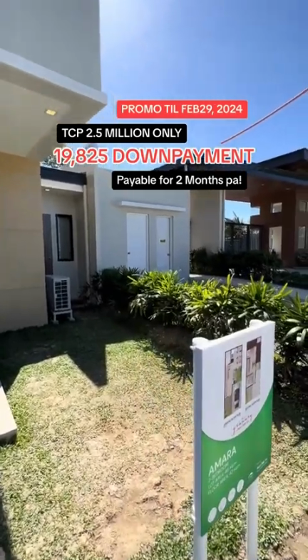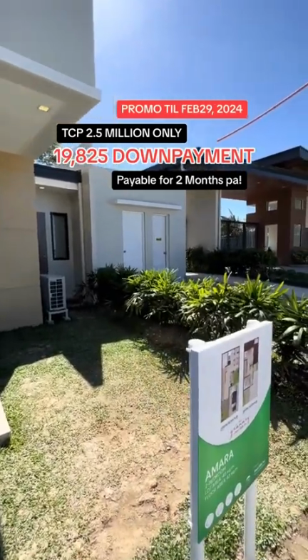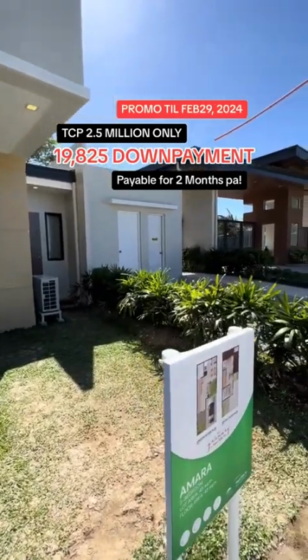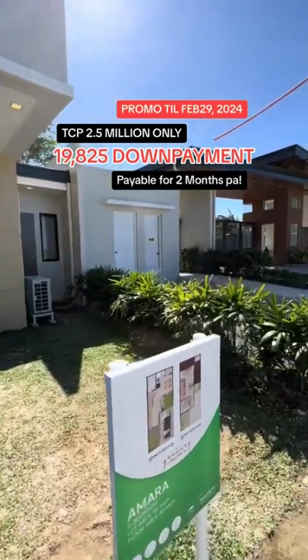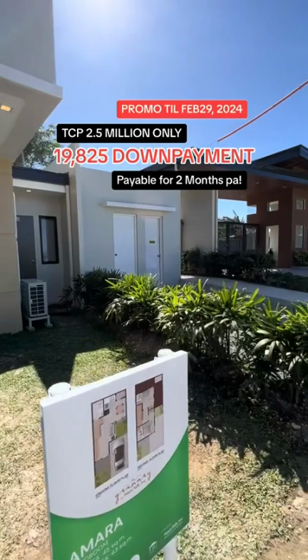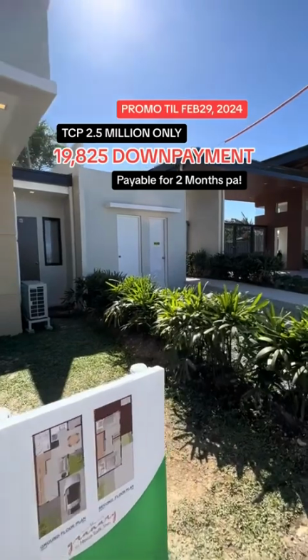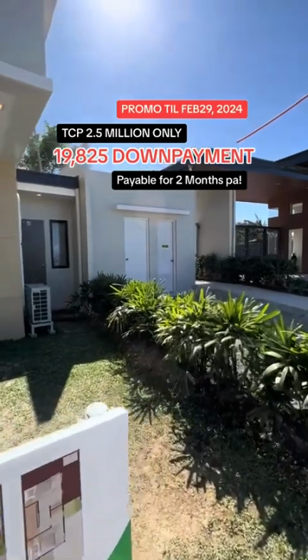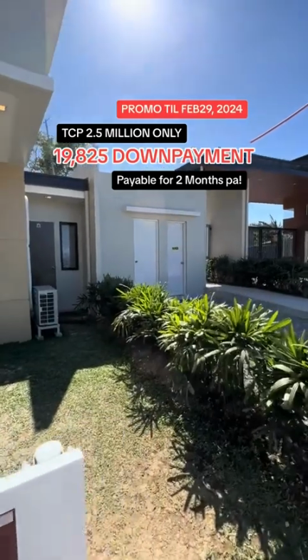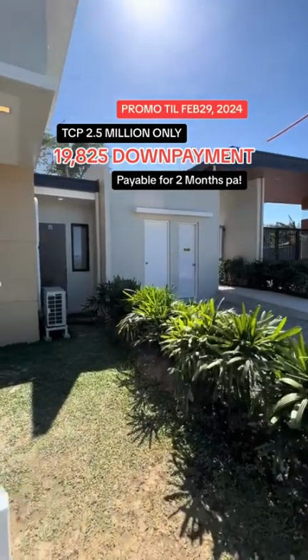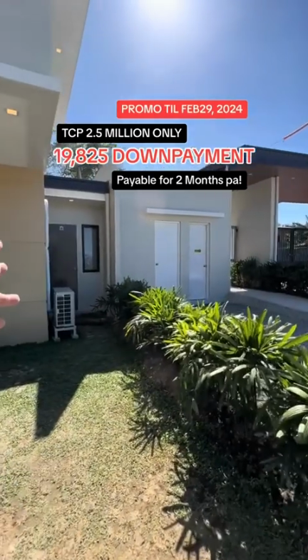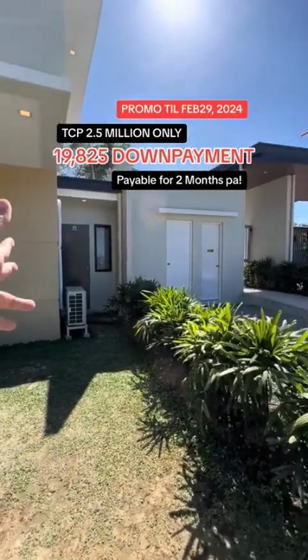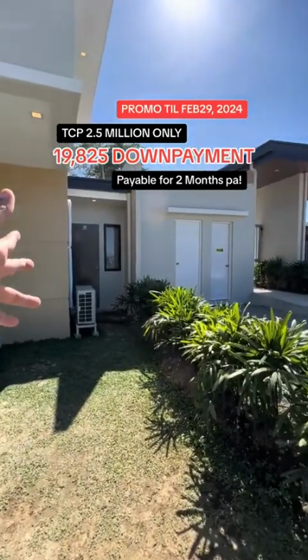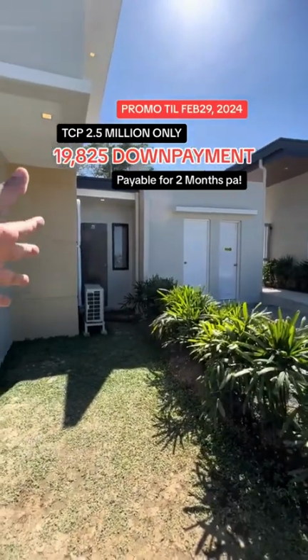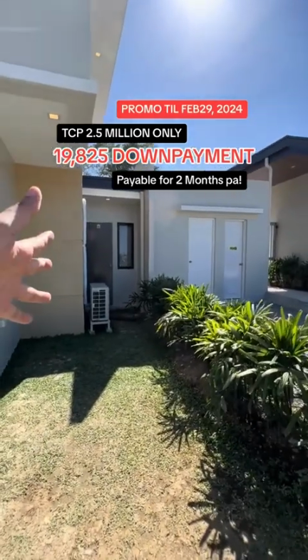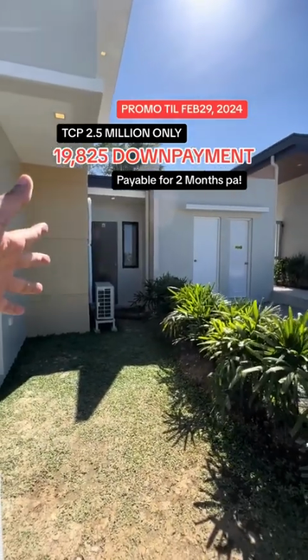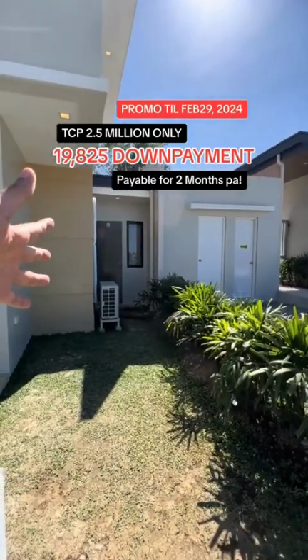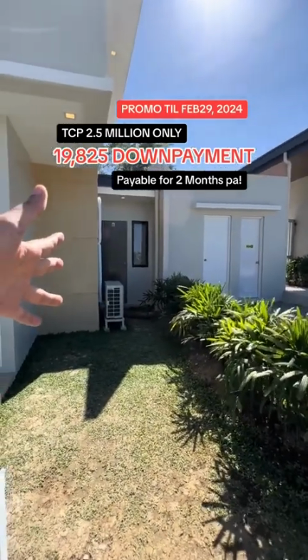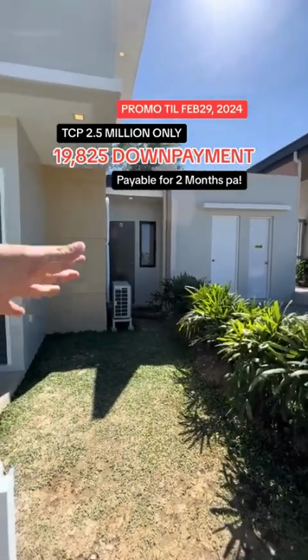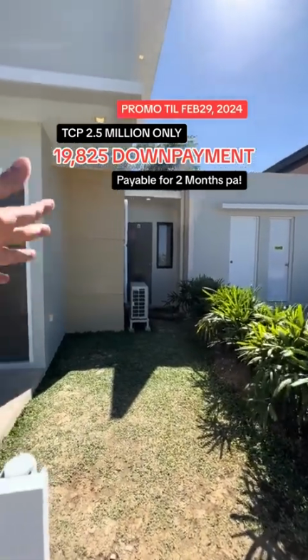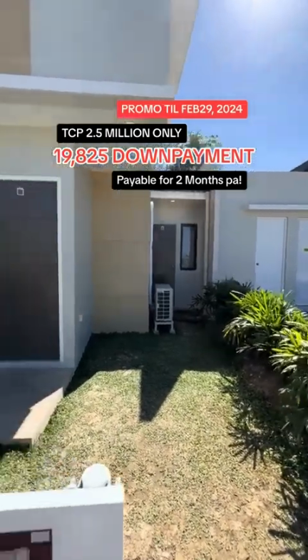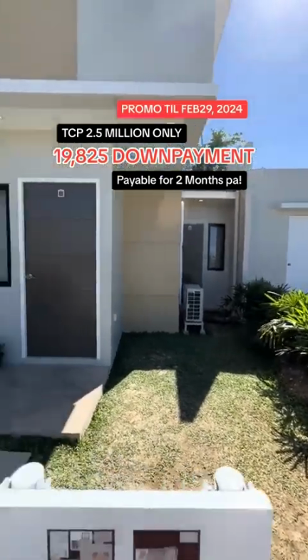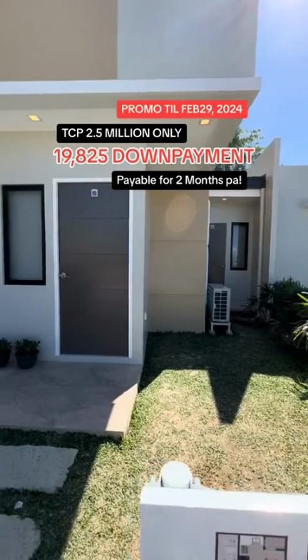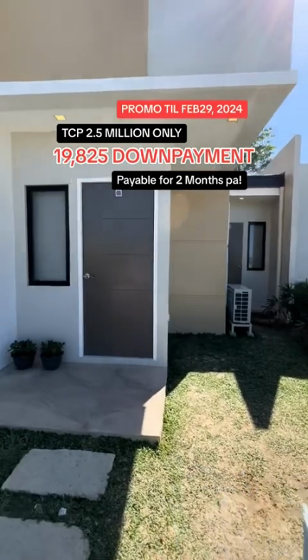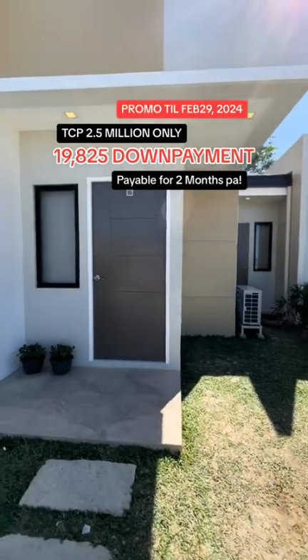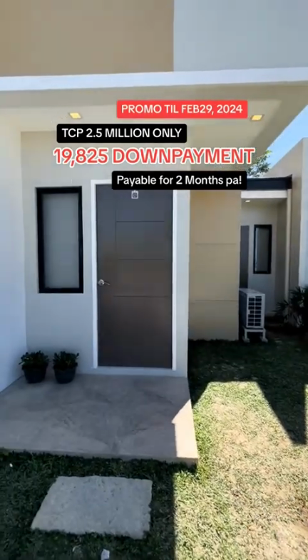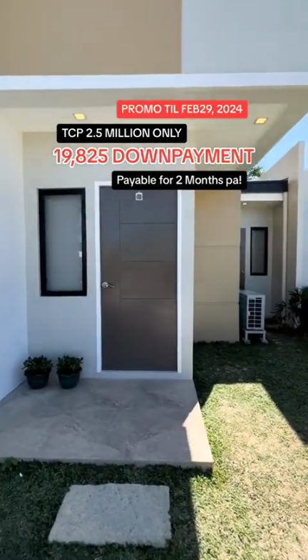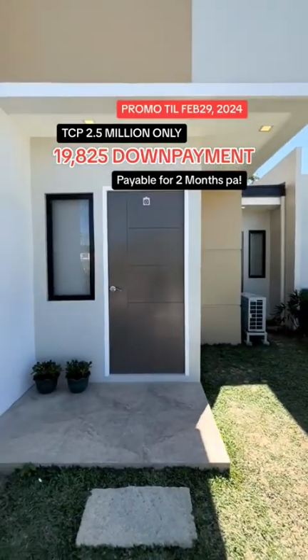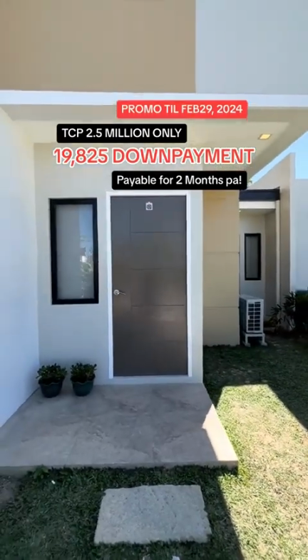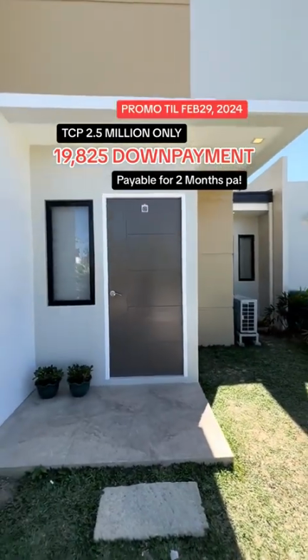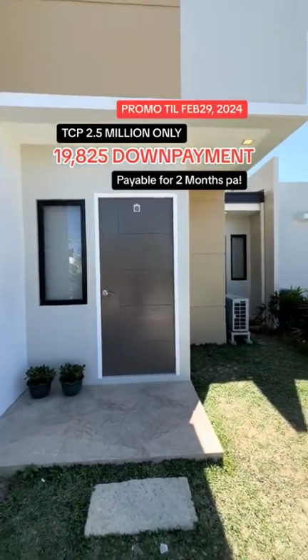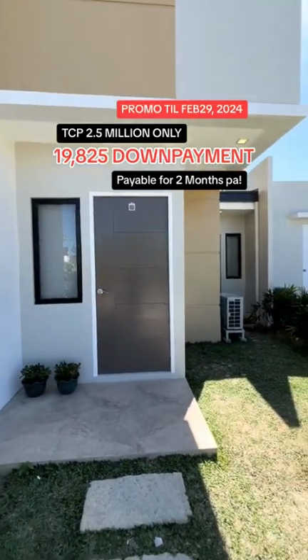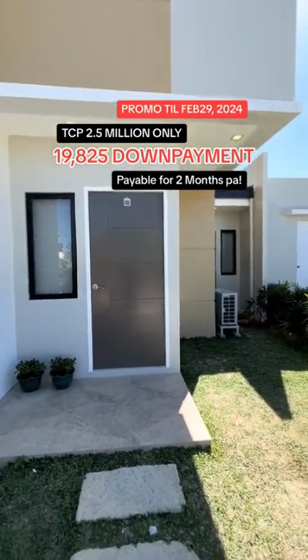So we have an entry and exit point at that area at the back, and this will be your main entrance.